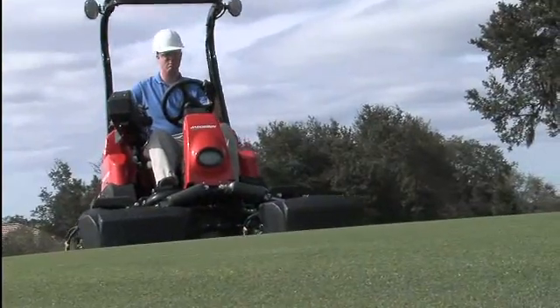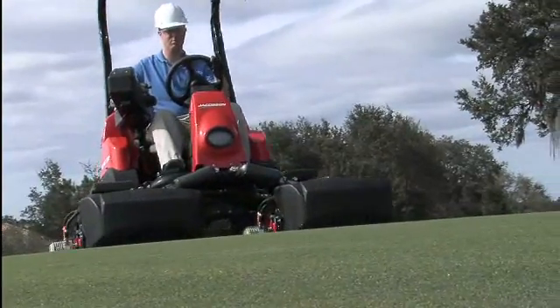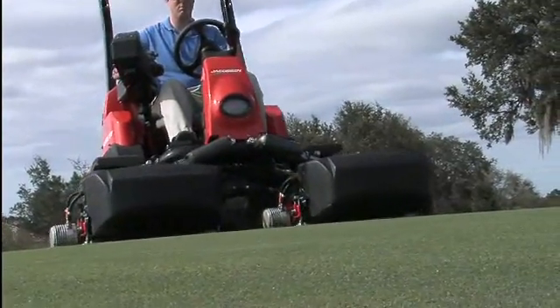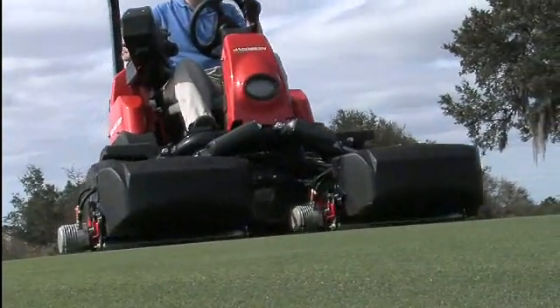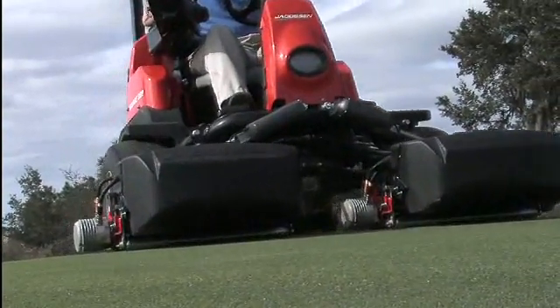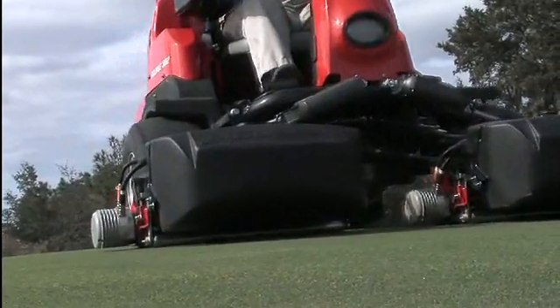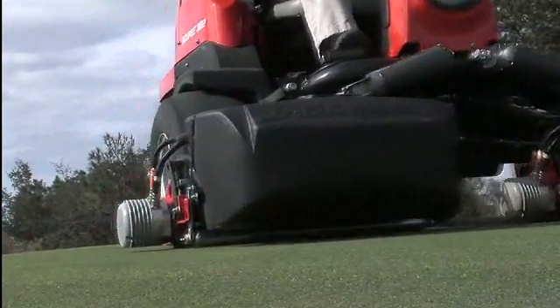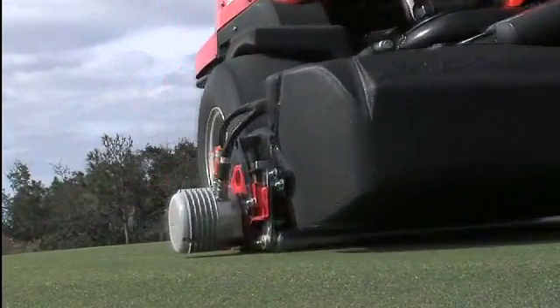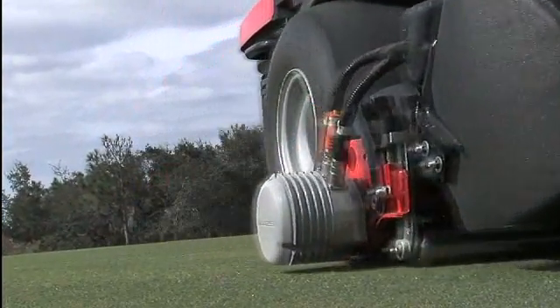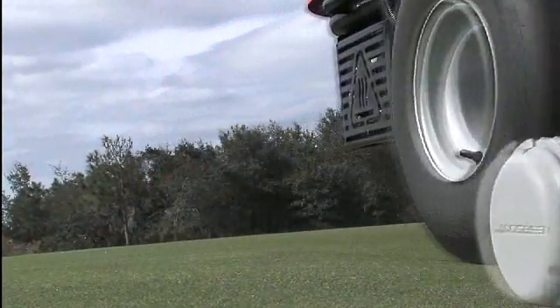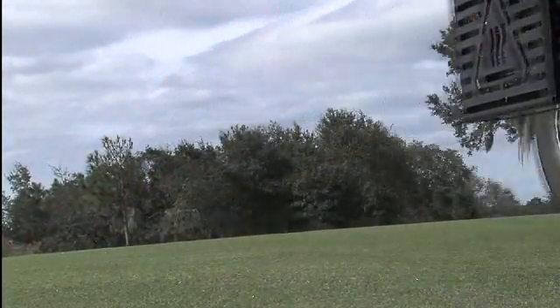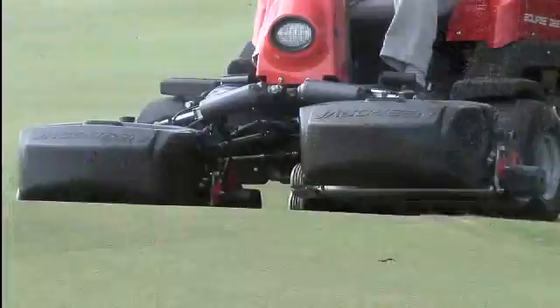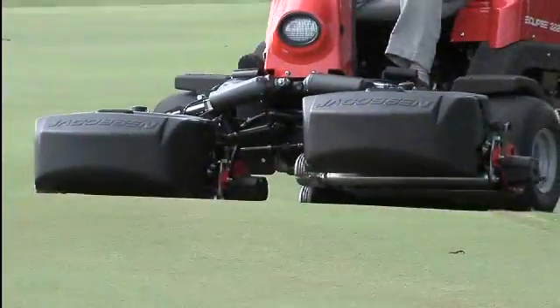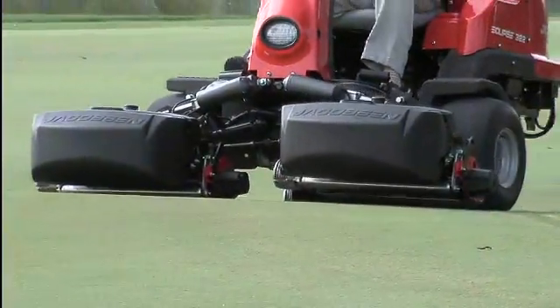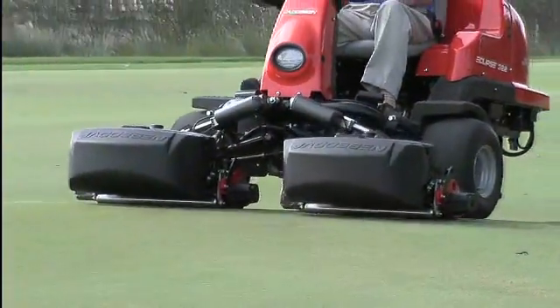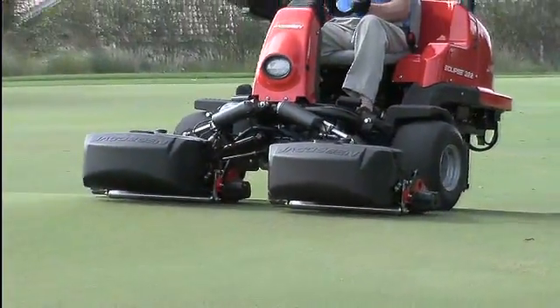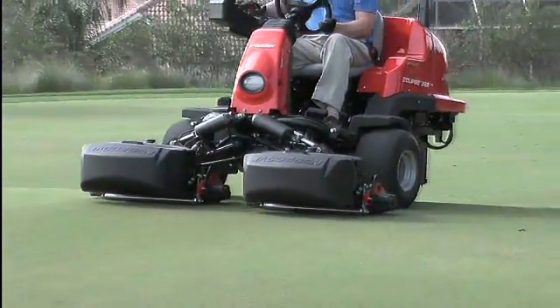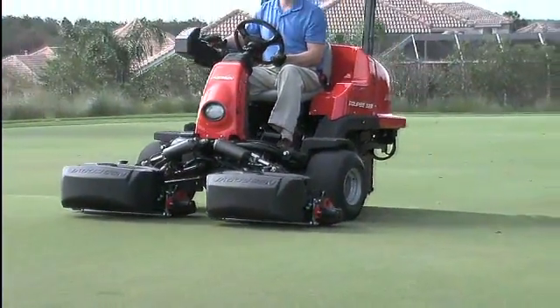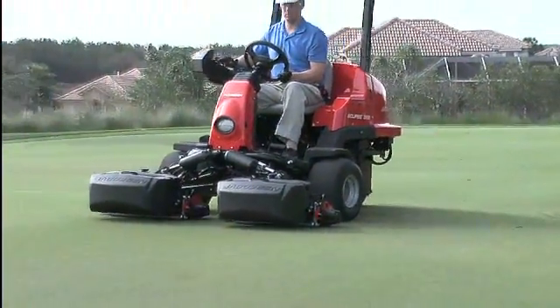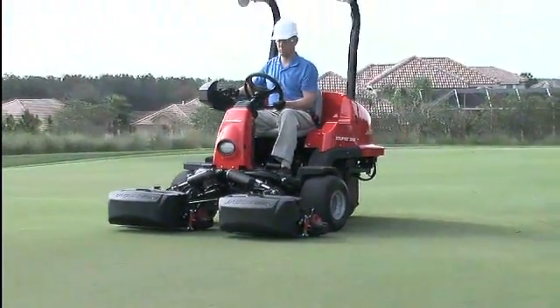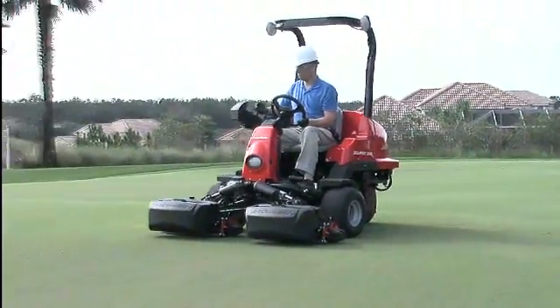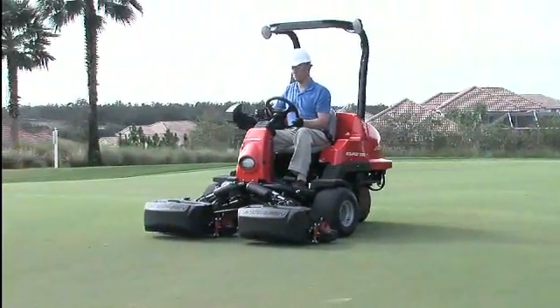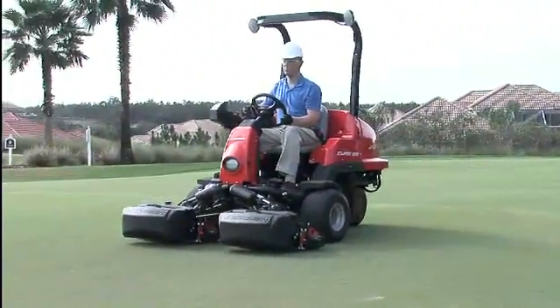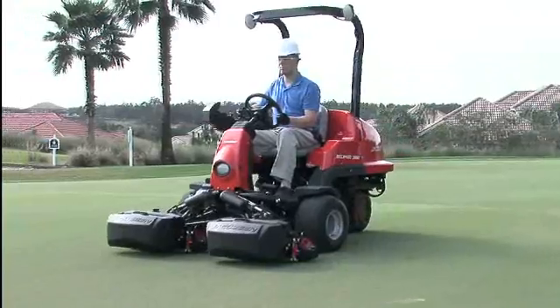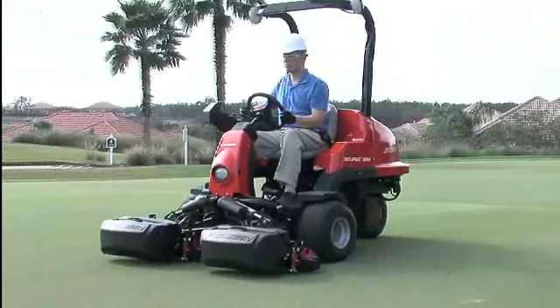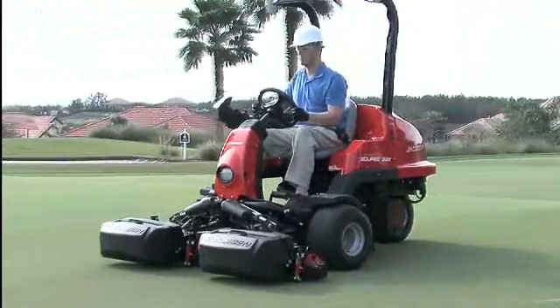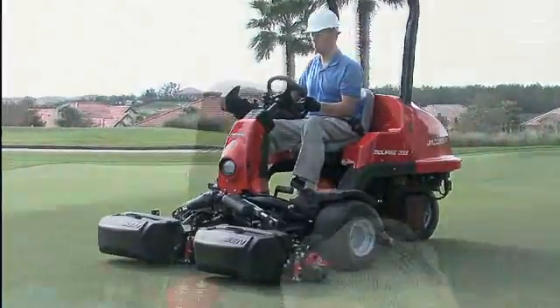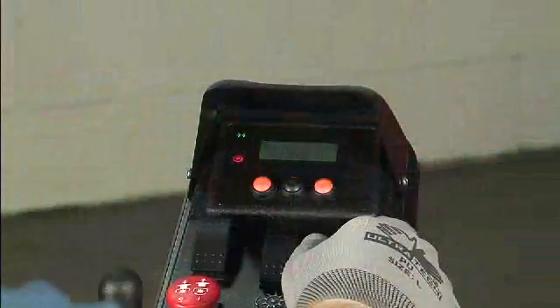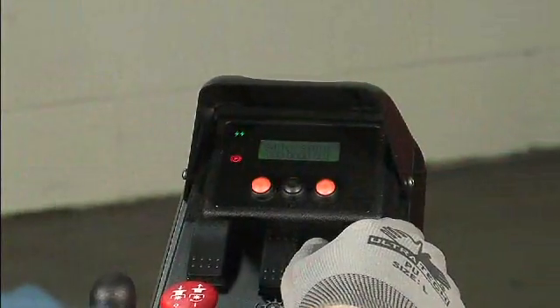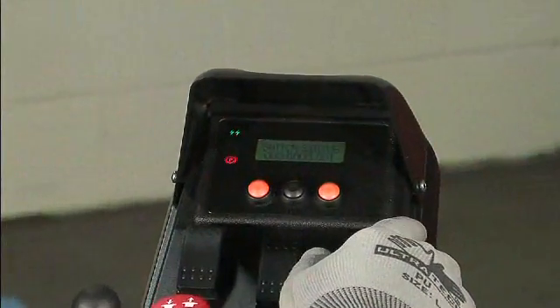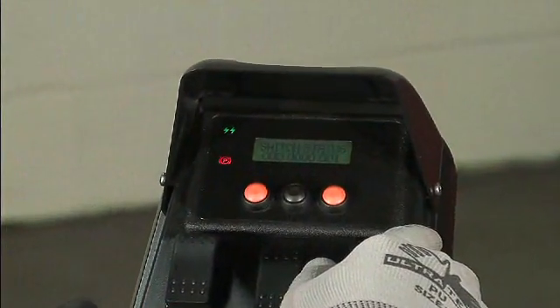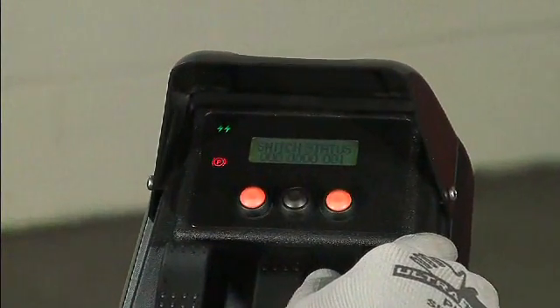The 322's sporty touch controls and armrest screen give the course superintendent the ability to electronically control transport speed, mow speed and cutting reel speed and height, making the Eclipse 322 the industry's easiest mower to set up, adjust and operate.